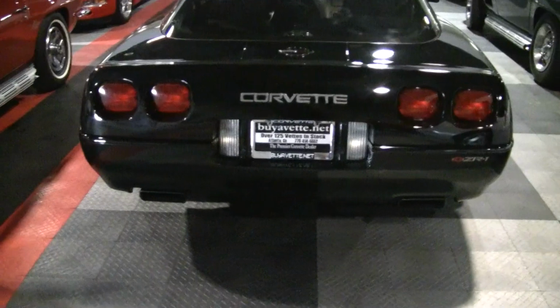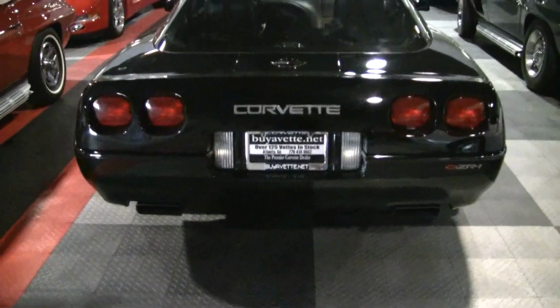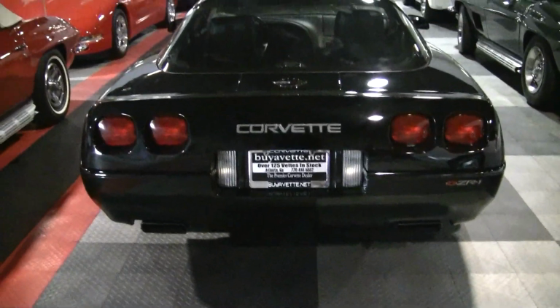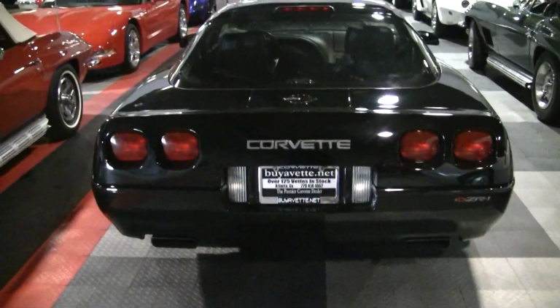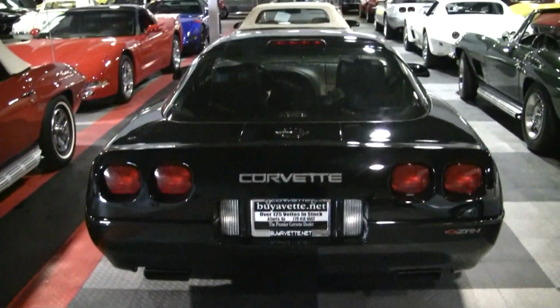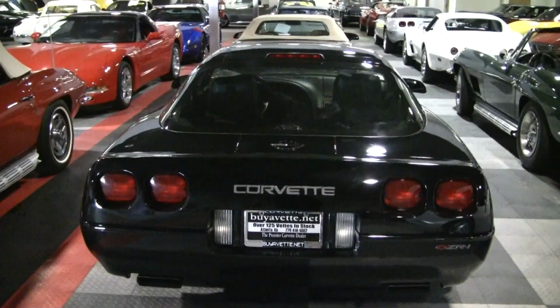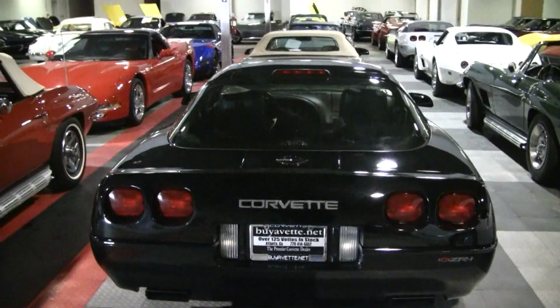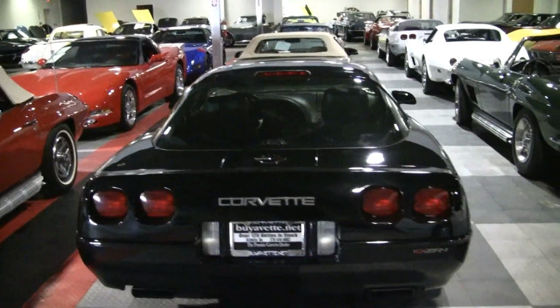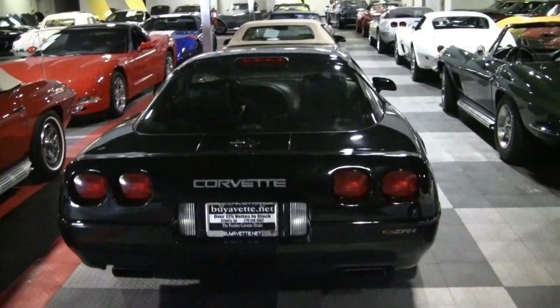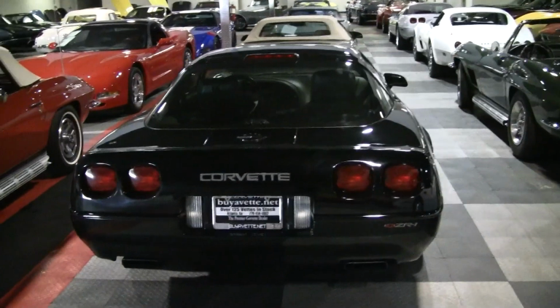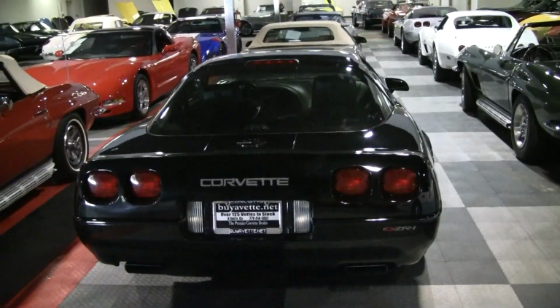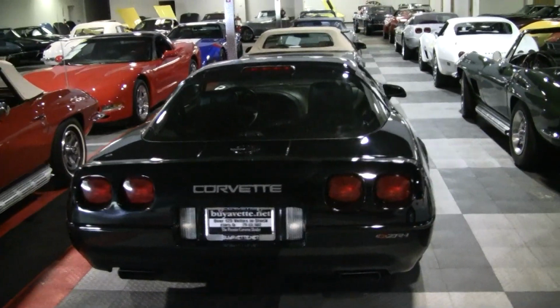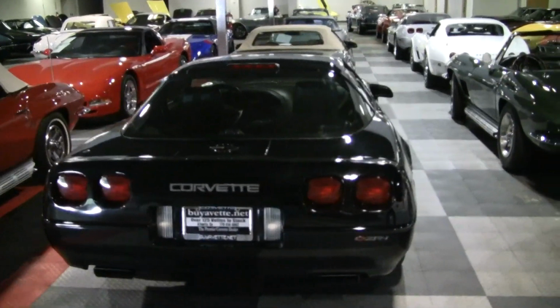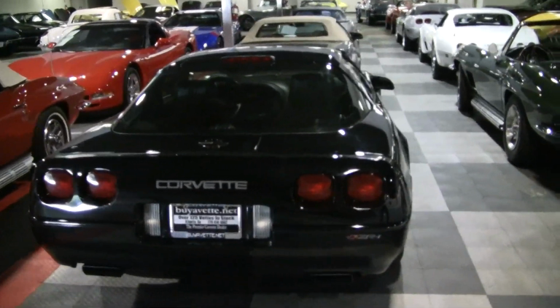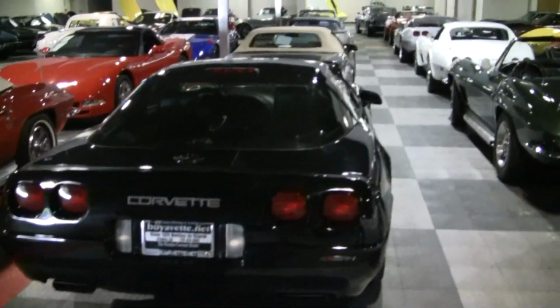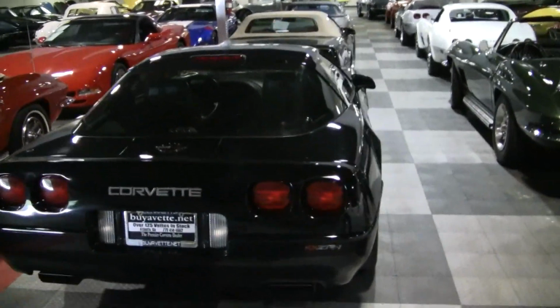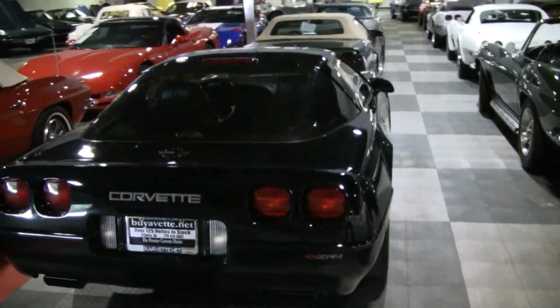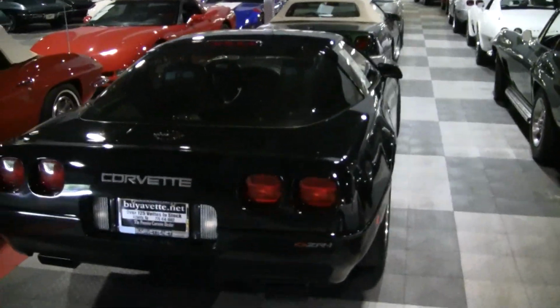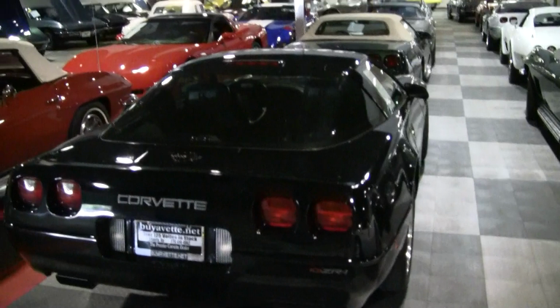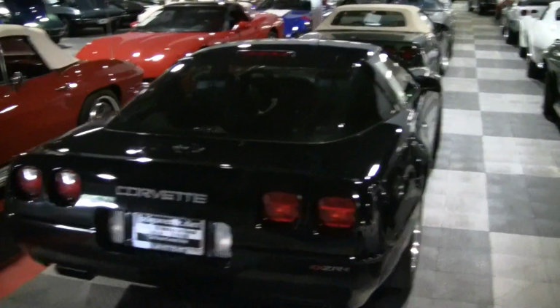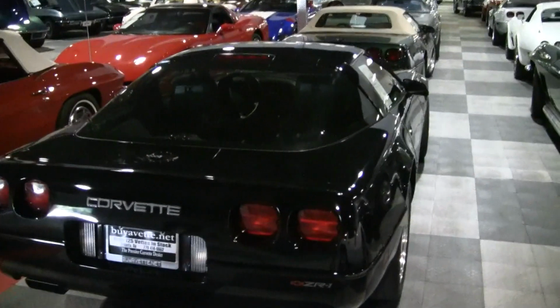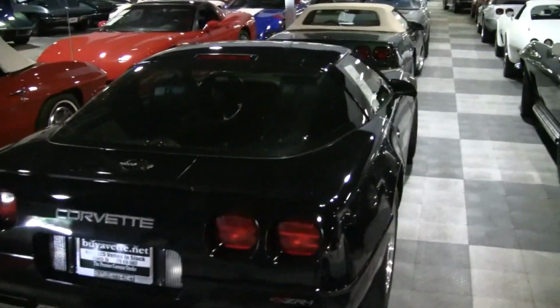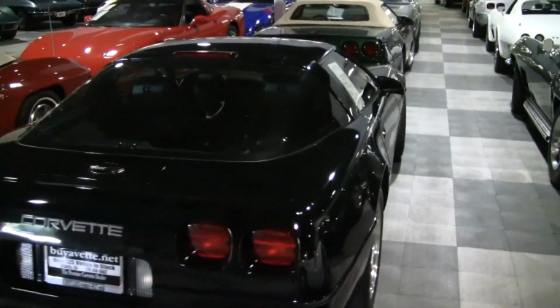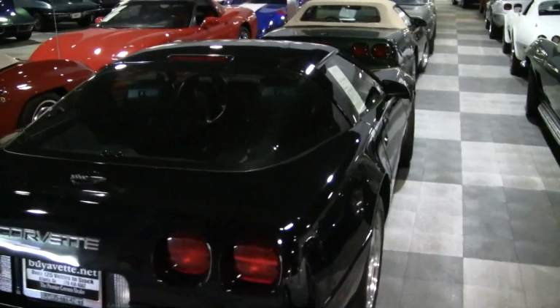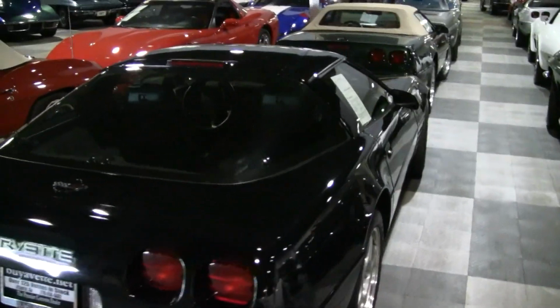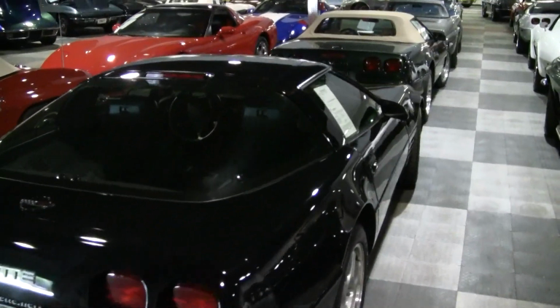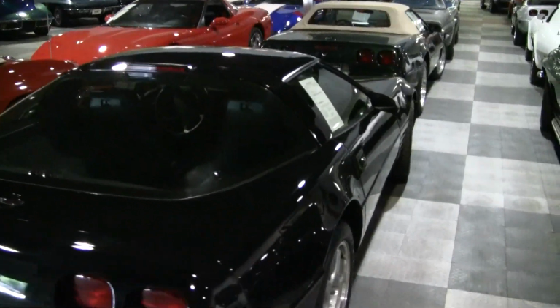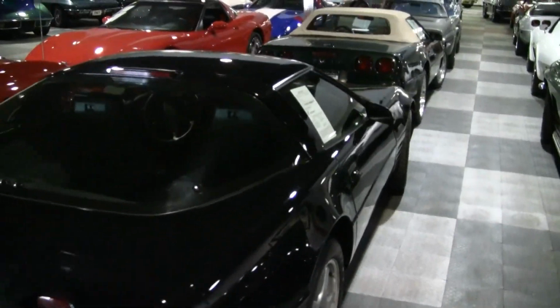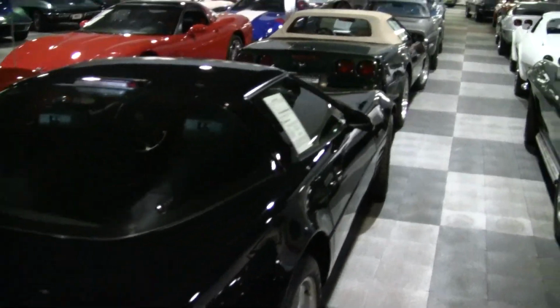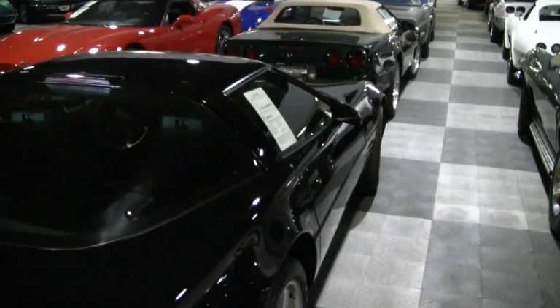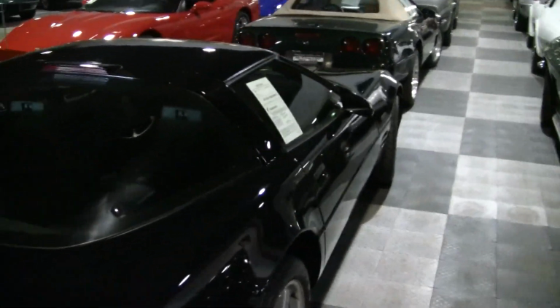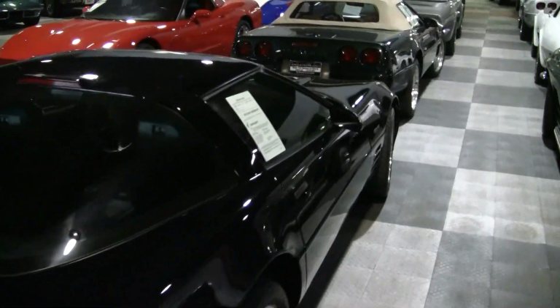Hi, this is Roy with the Bivet.net YouTube page, here to show you this 92 ZR1 Corvette.